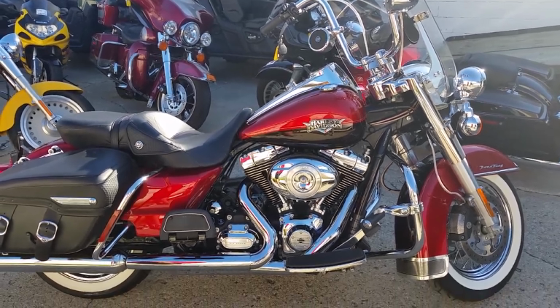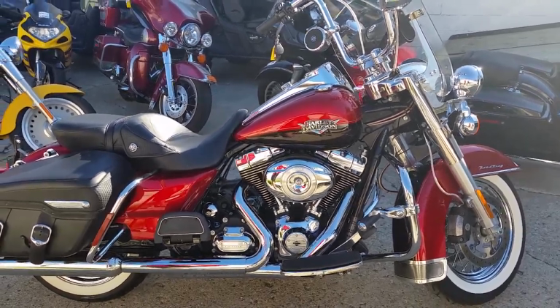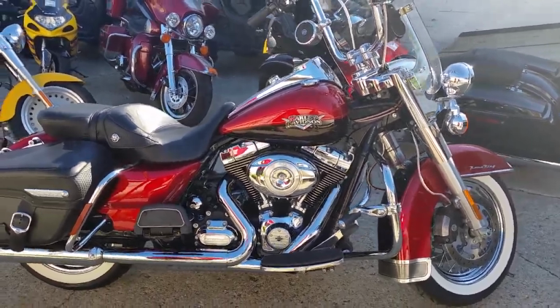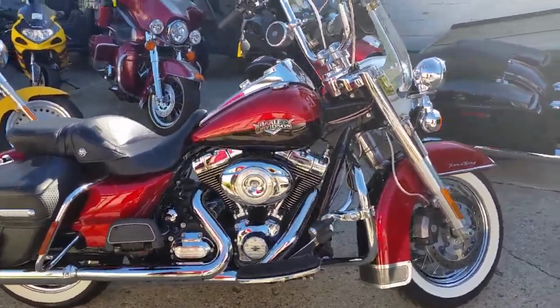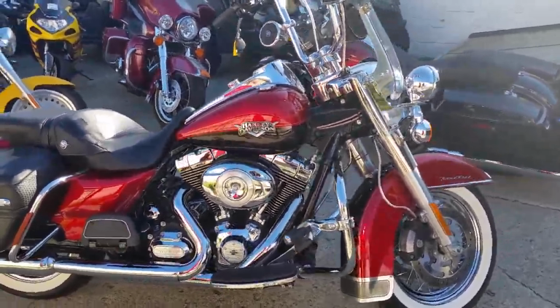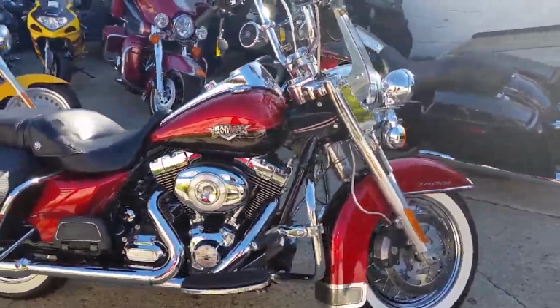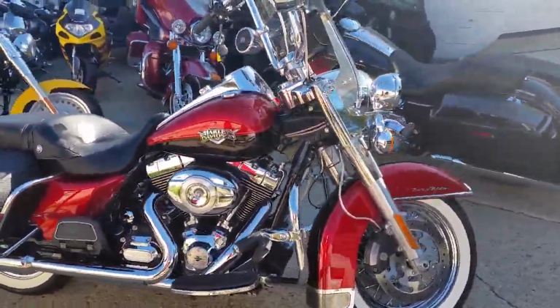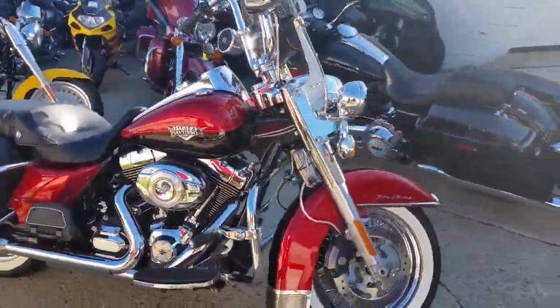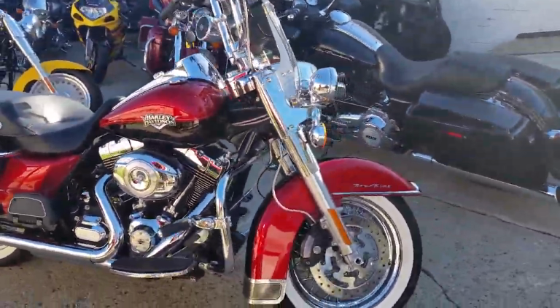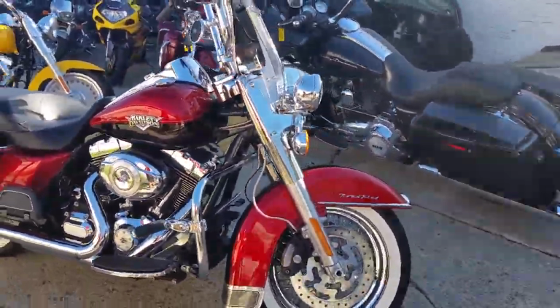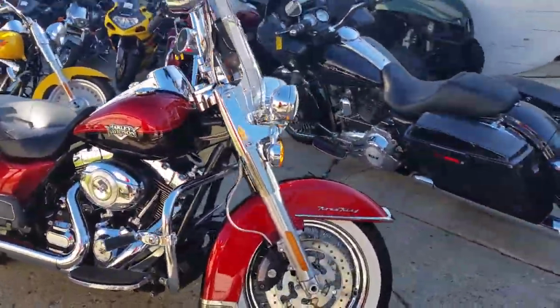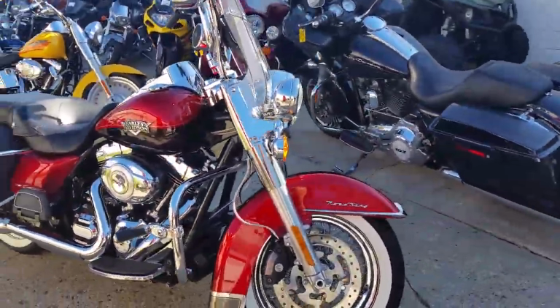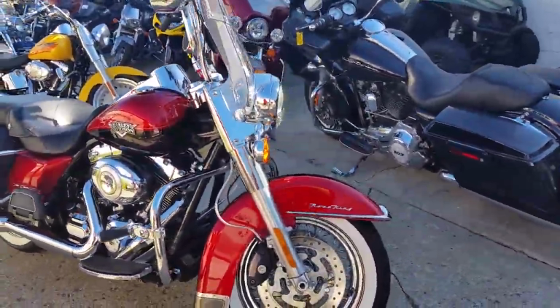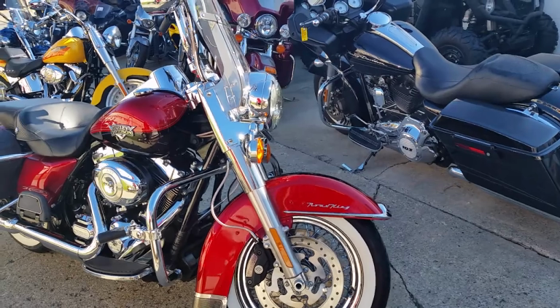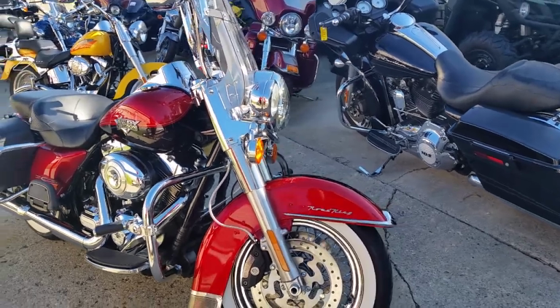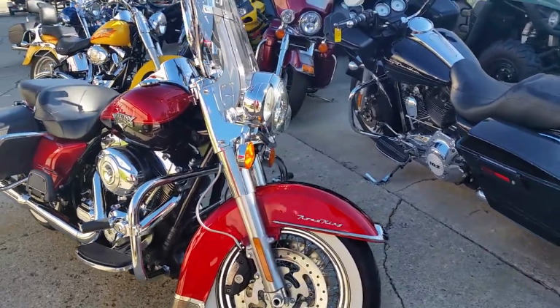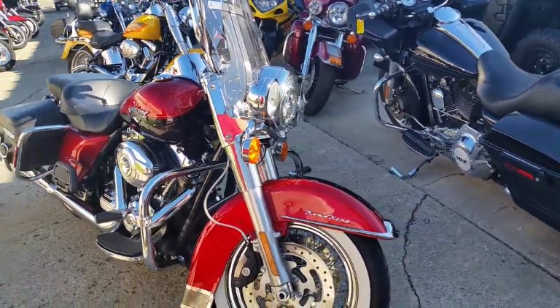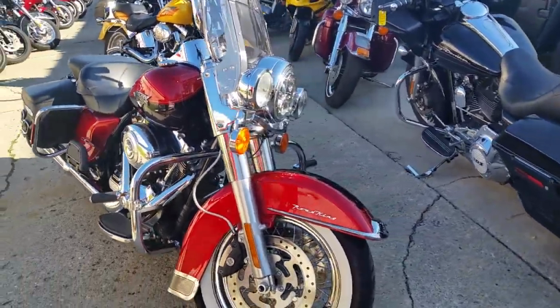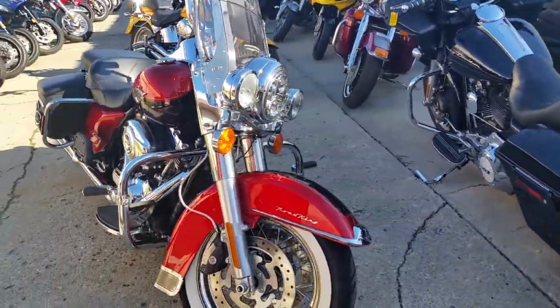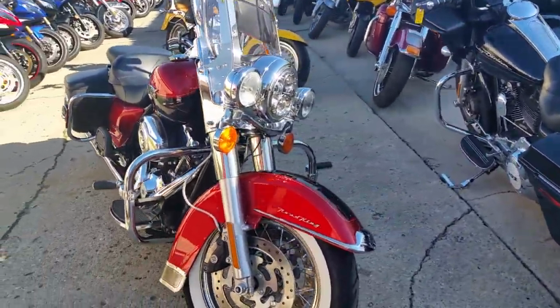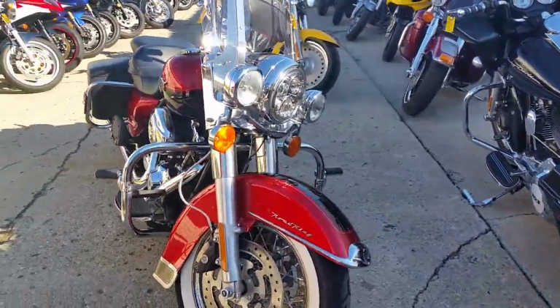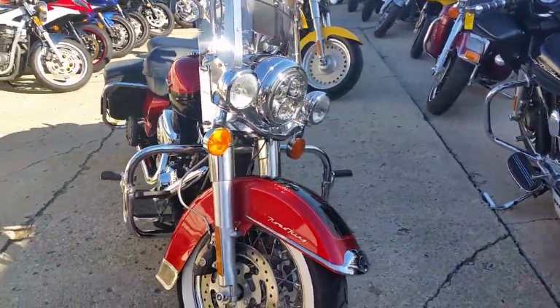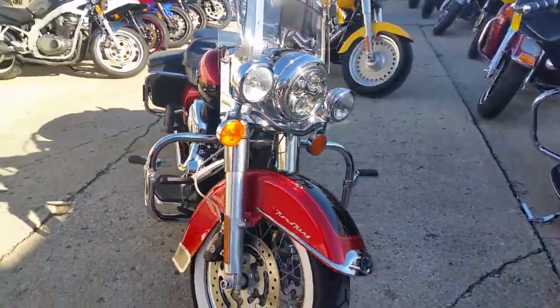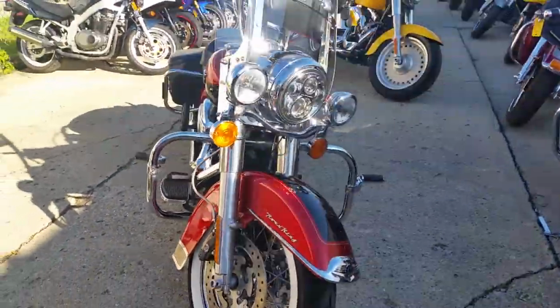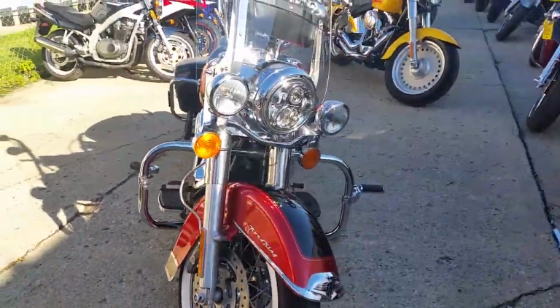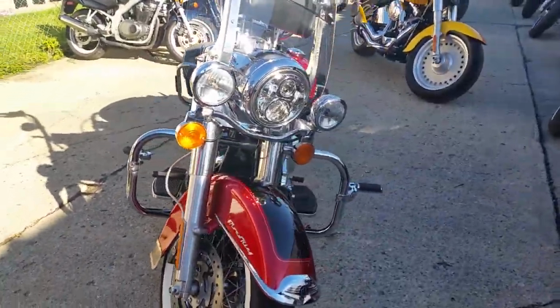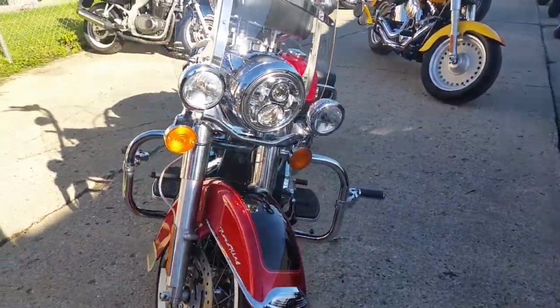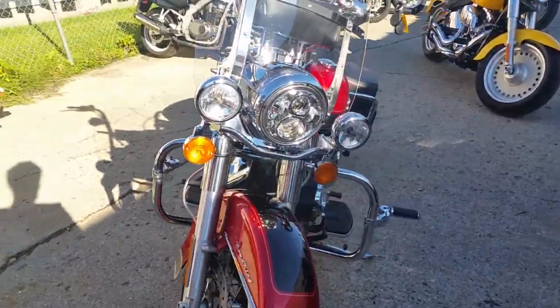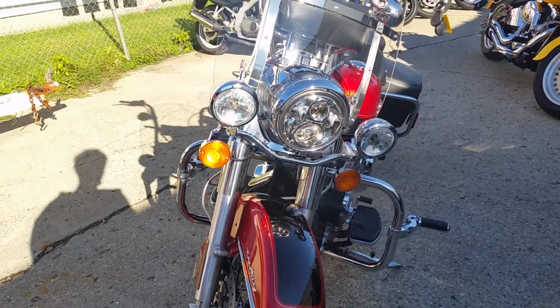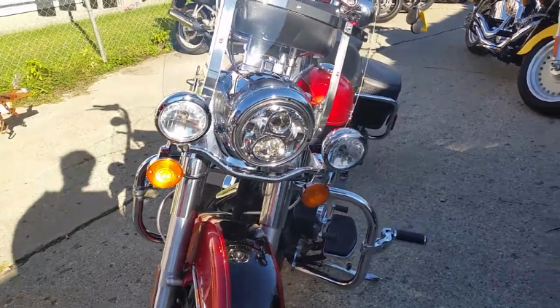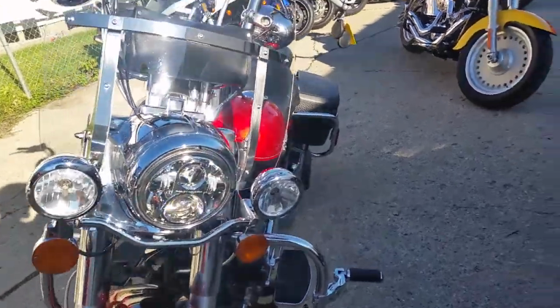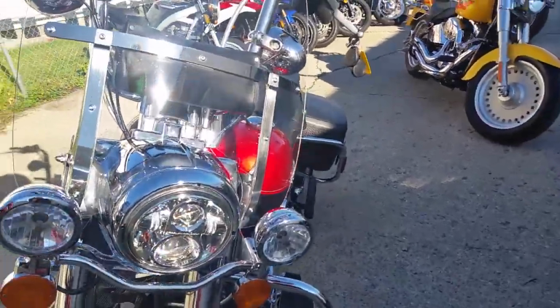Today at Approval Powersports, we got a 2013 Harley-Davidson Road King Classic for sale with only 5,956 miles. Looks and runs like new. This bike needs nothing. It's perfect.